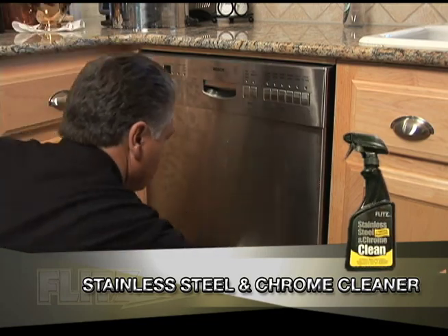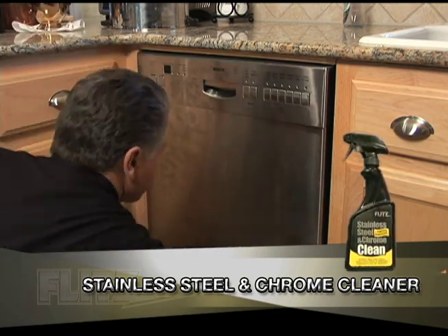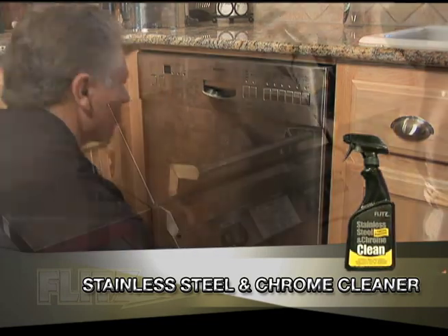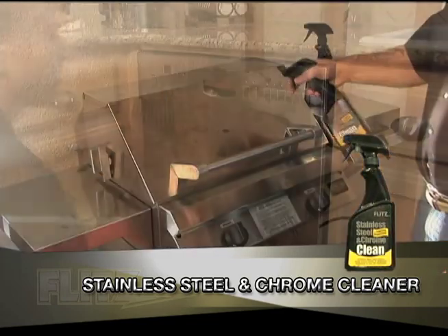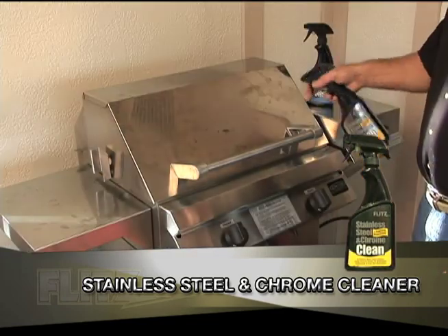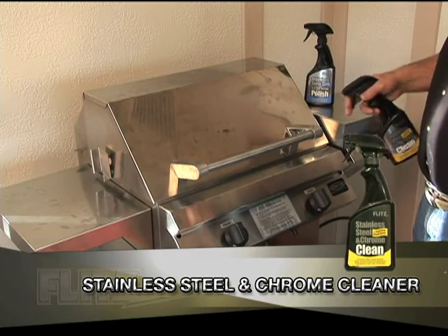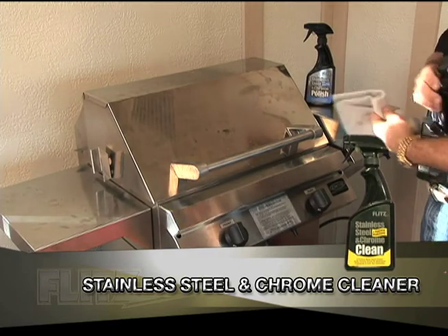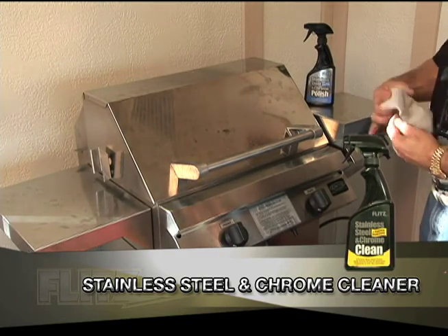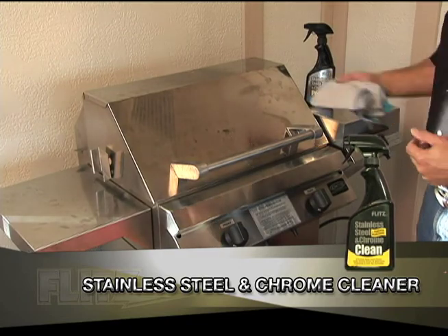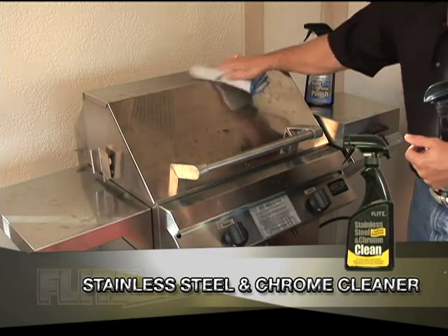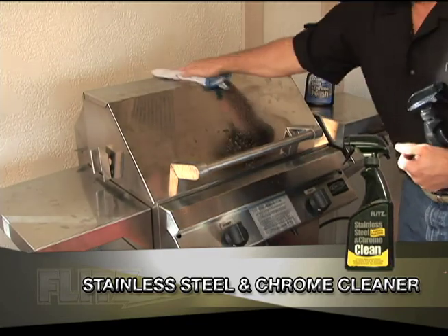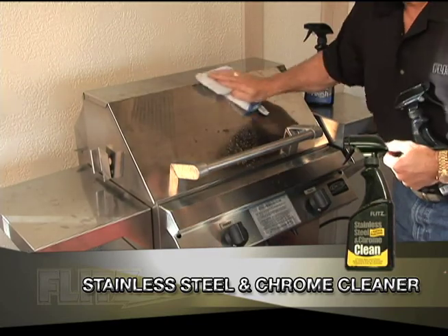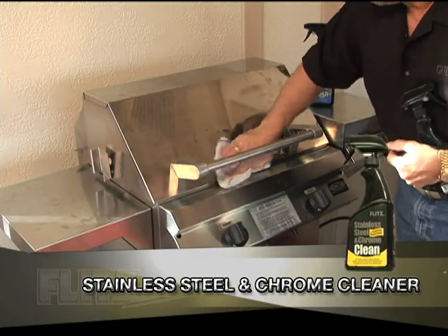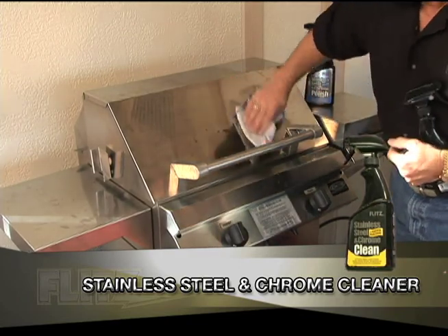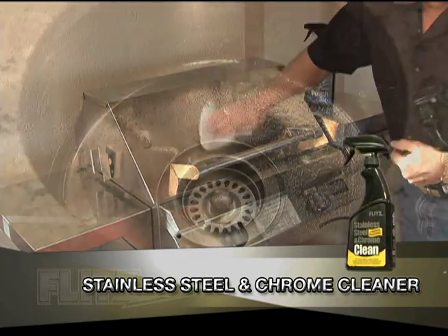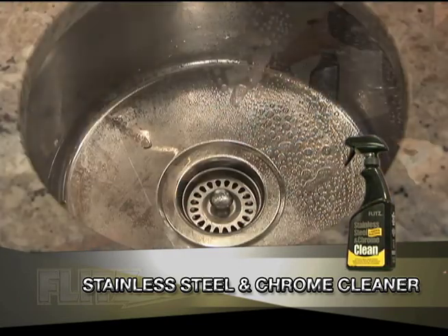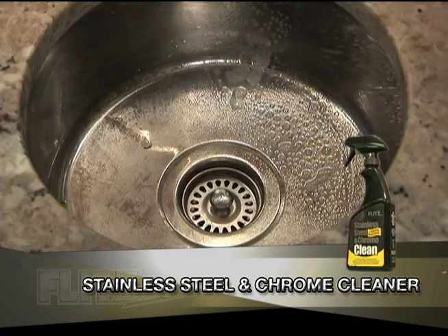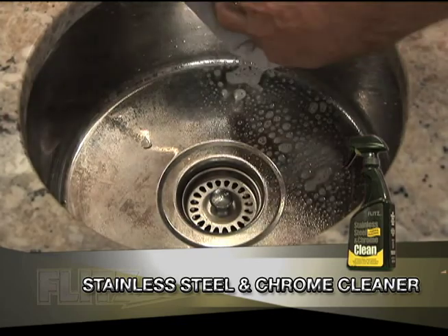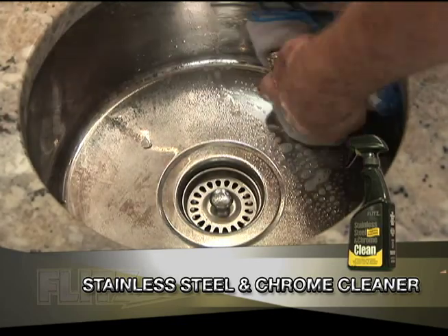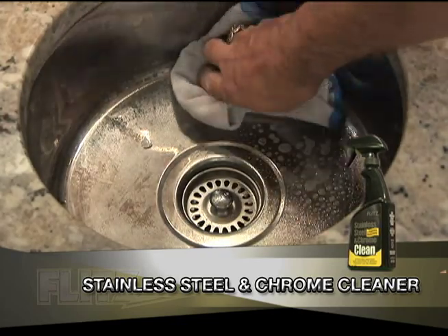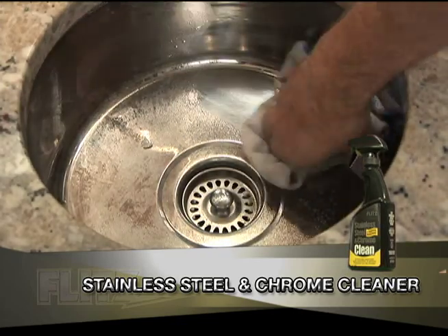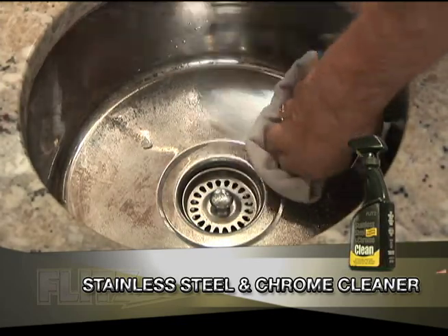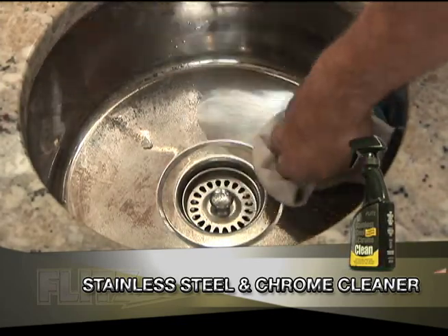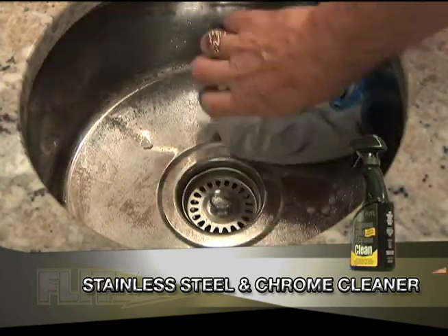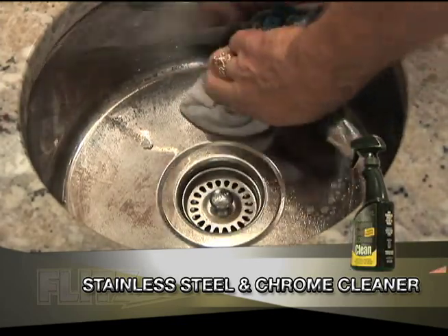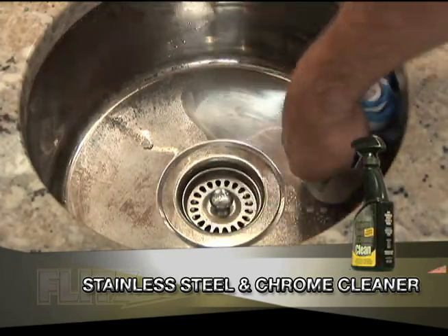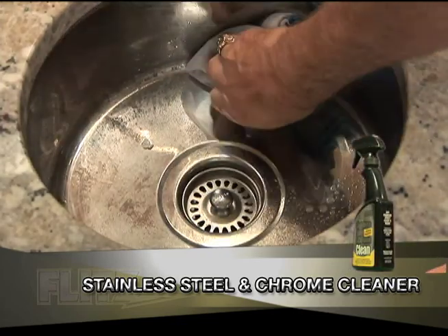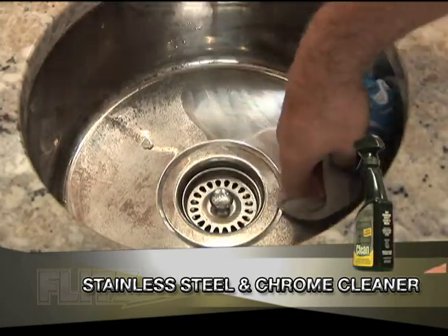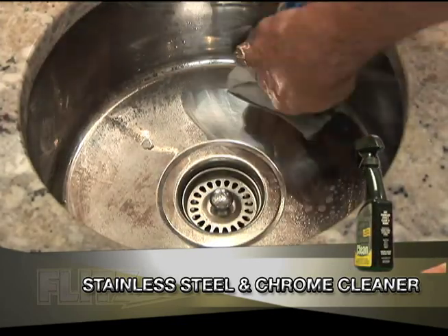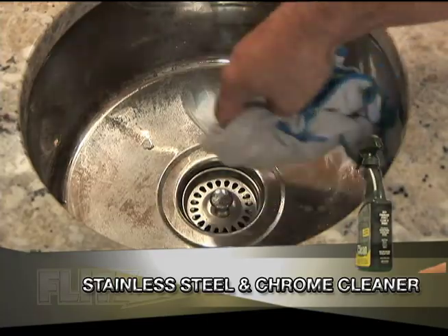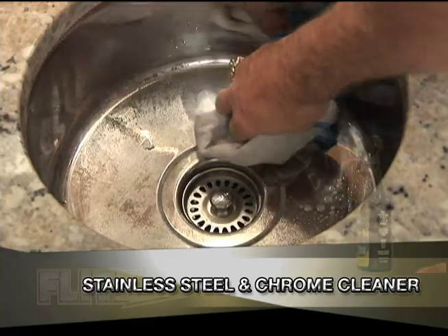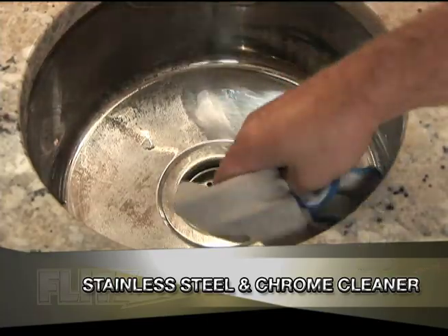This premium water-based cleaner easily, with its powerful degreasers, removes grease, oil, water spots and more. The fast wipe-on, wipe-off product will leave the results you're looking for without an oily residue left behind. Flitz it today.